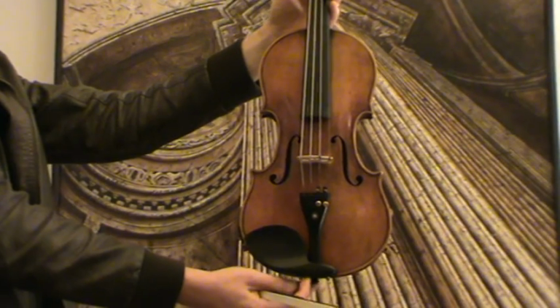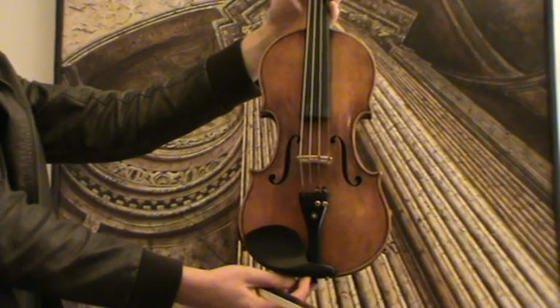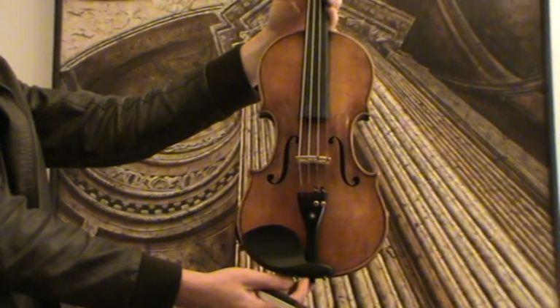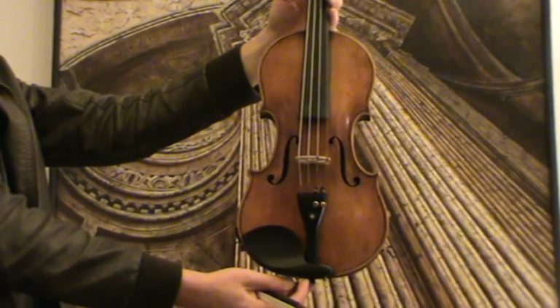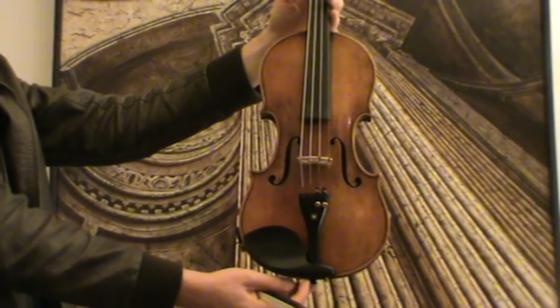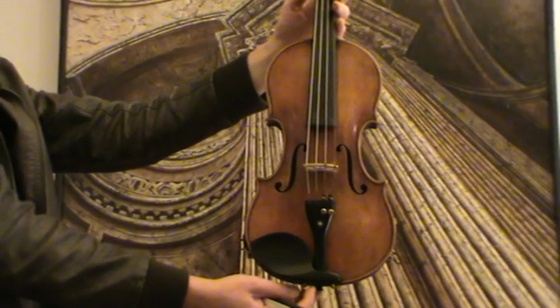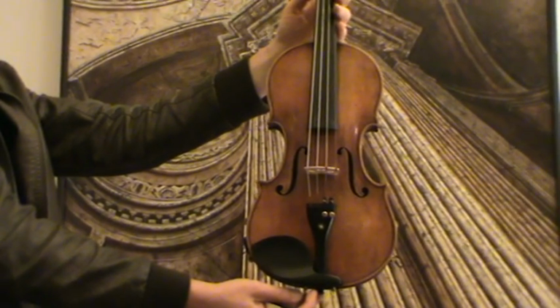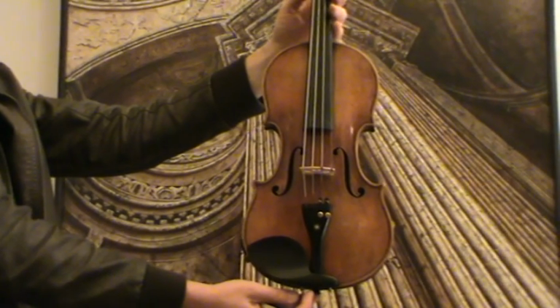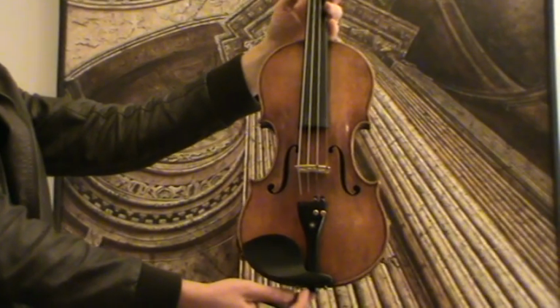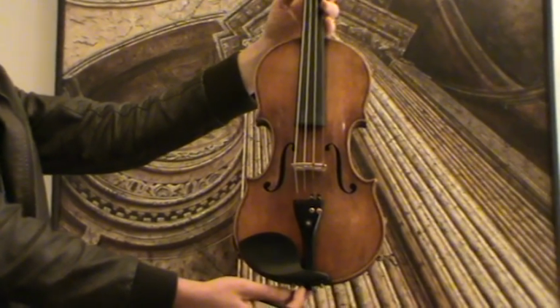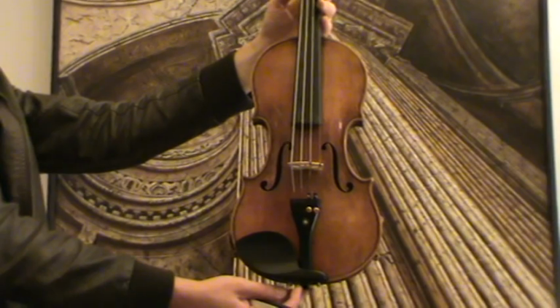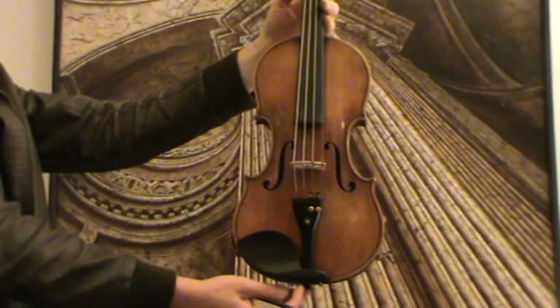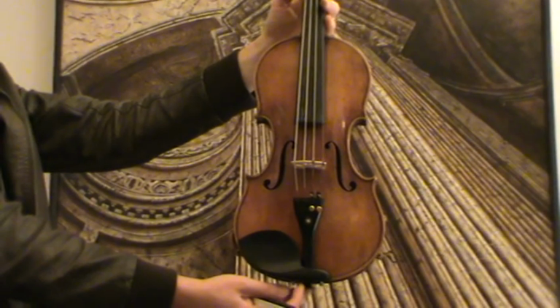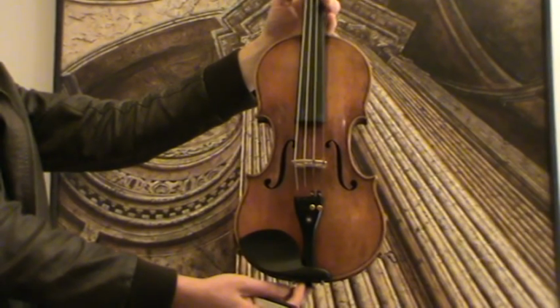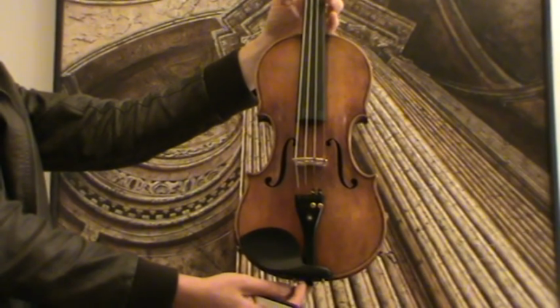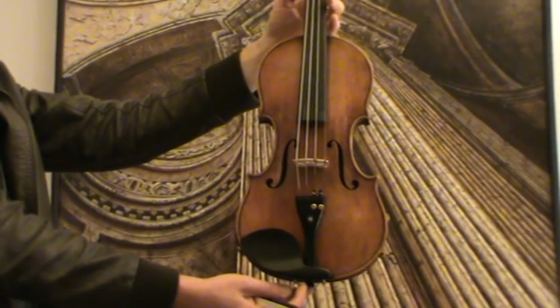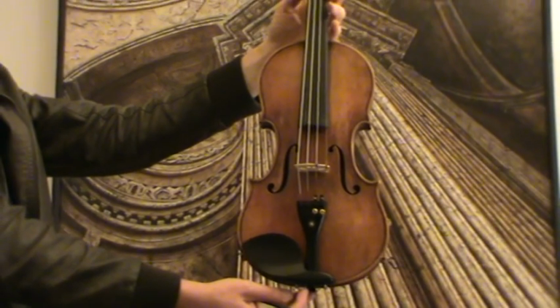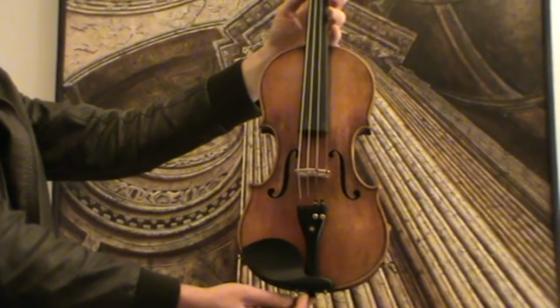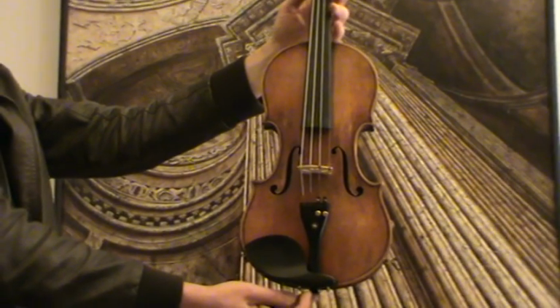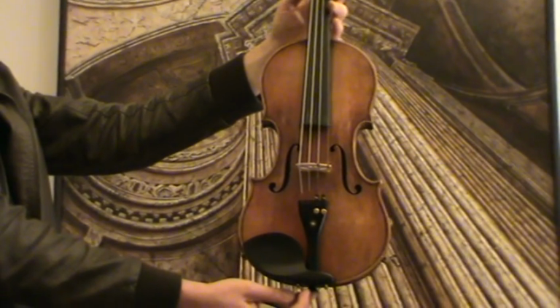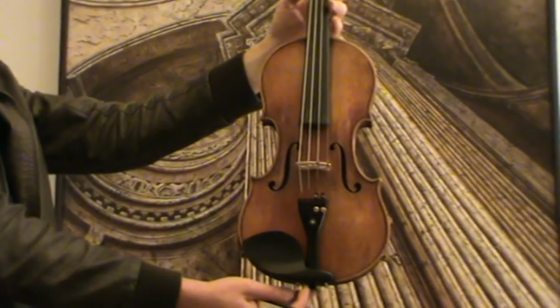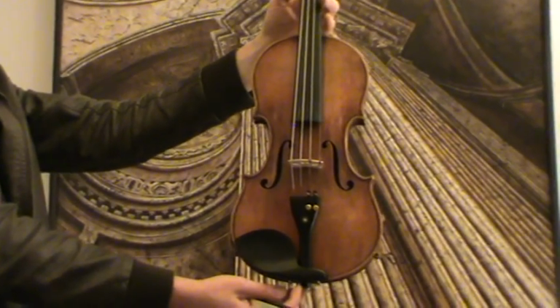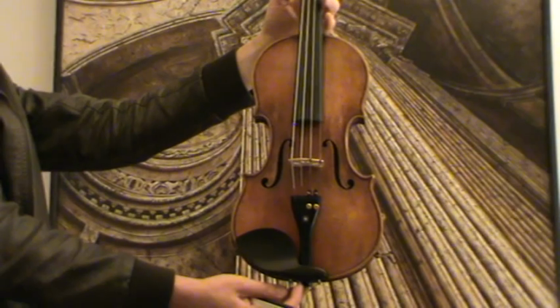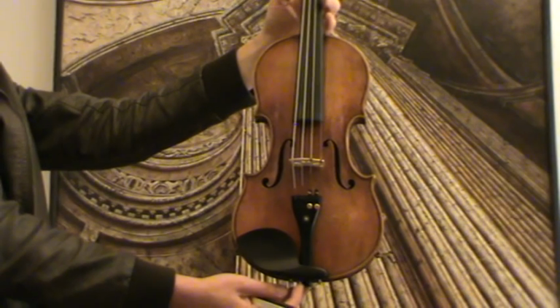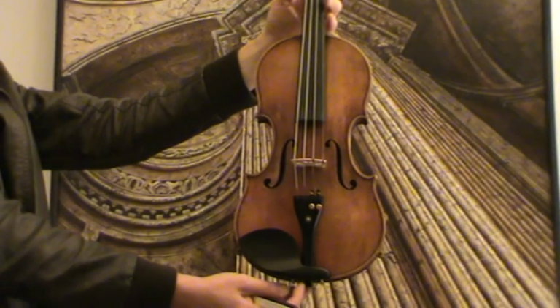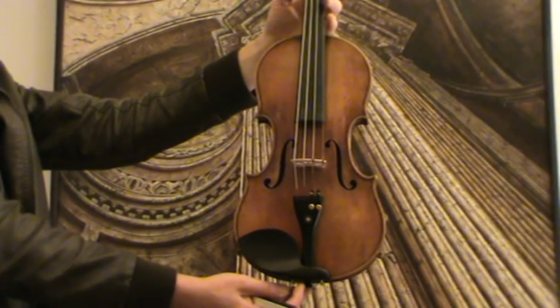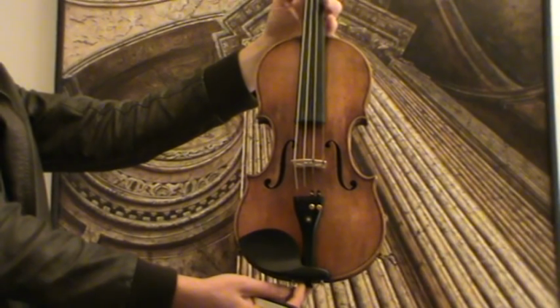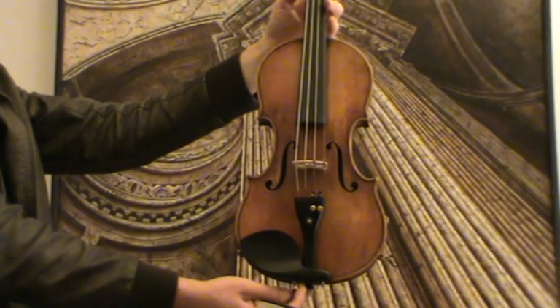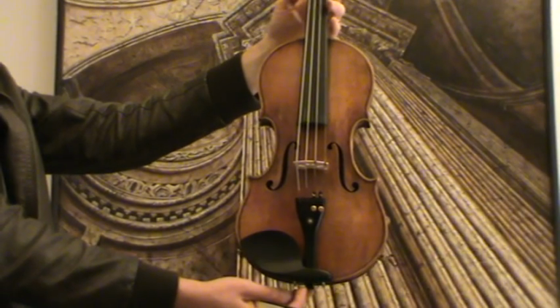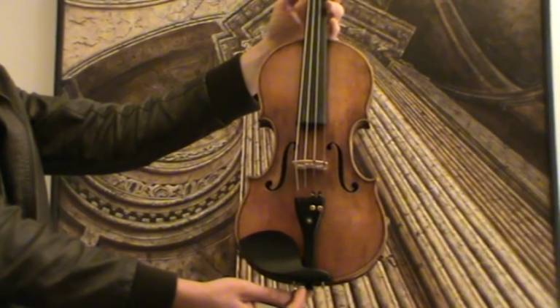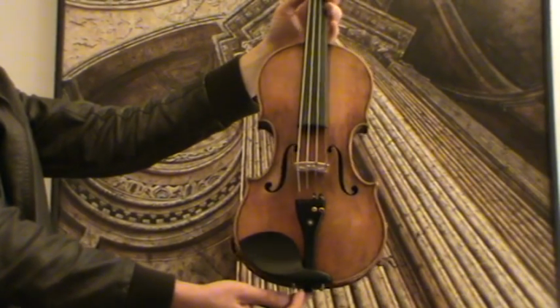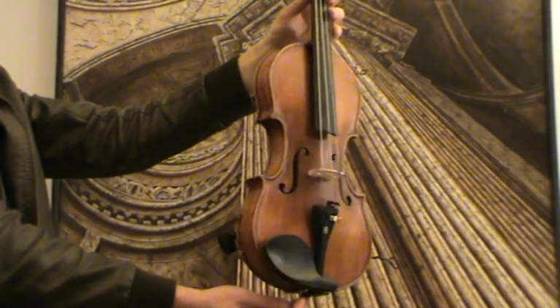Very interesting old 4/4 violin. It bears the label Magnus Antonius Fichtel 1700, and it is surely a copy from around the 1930s to 1940s.